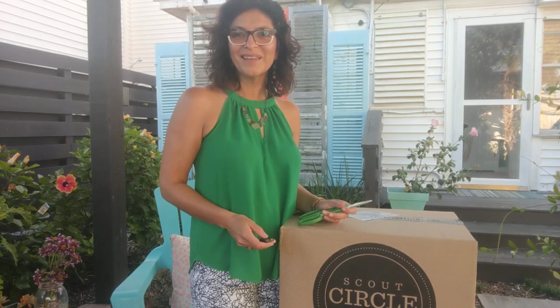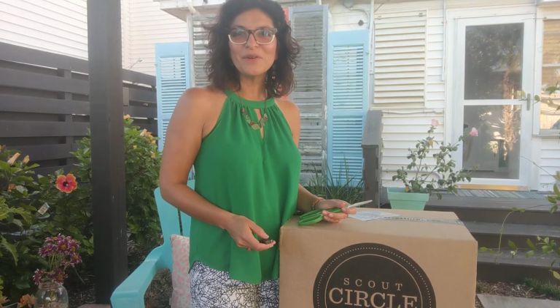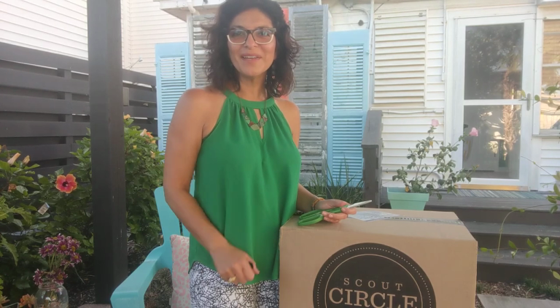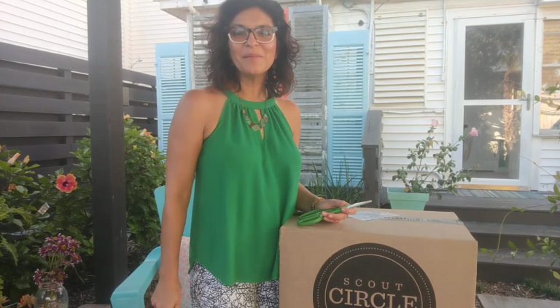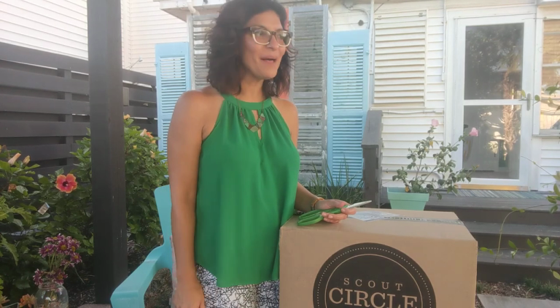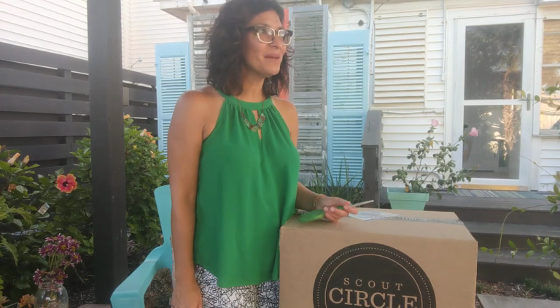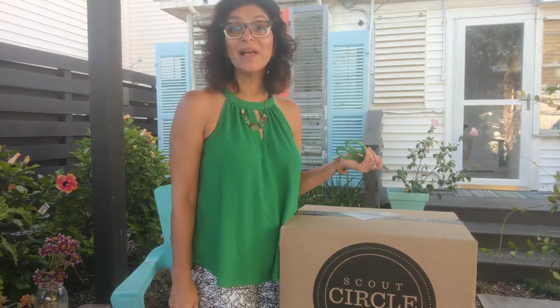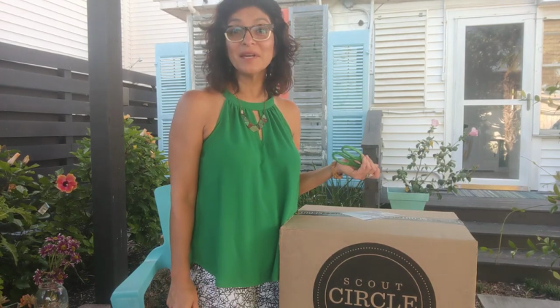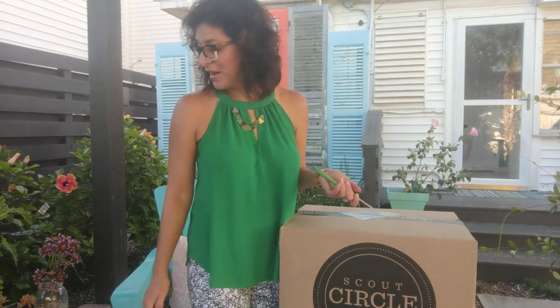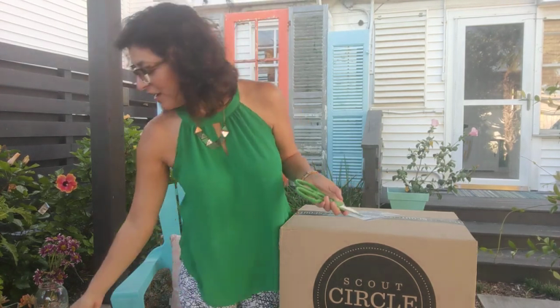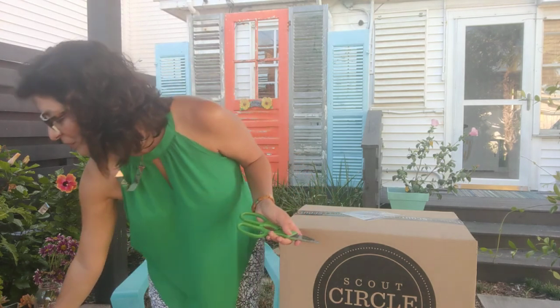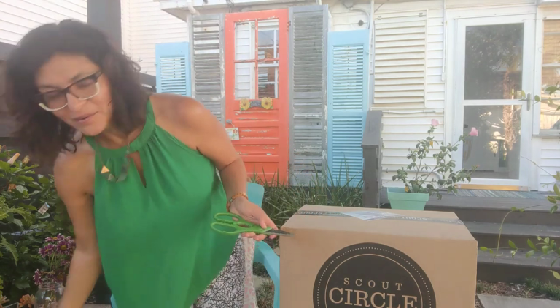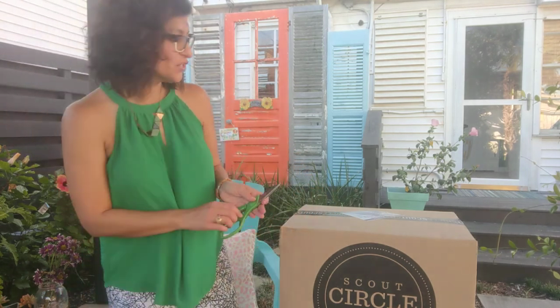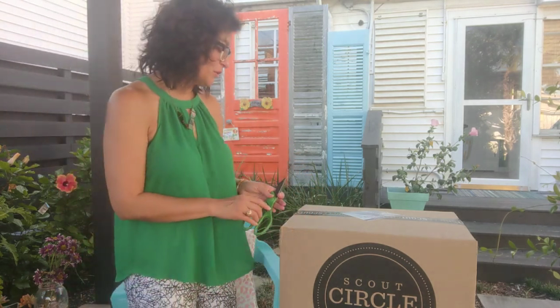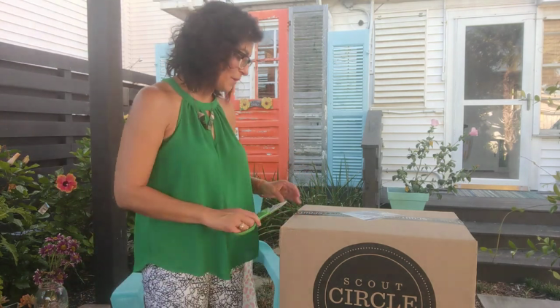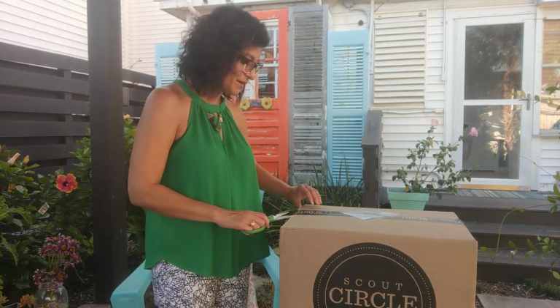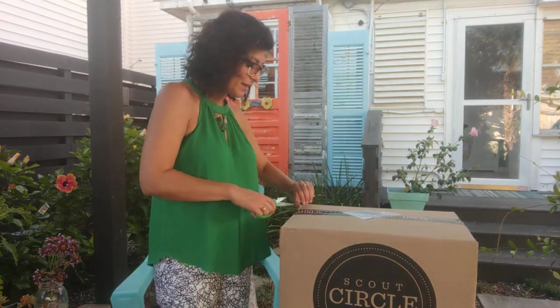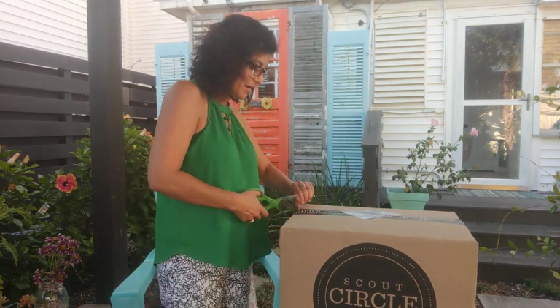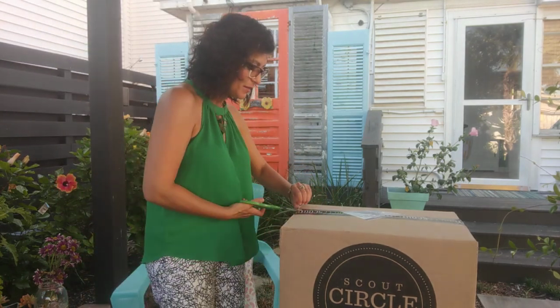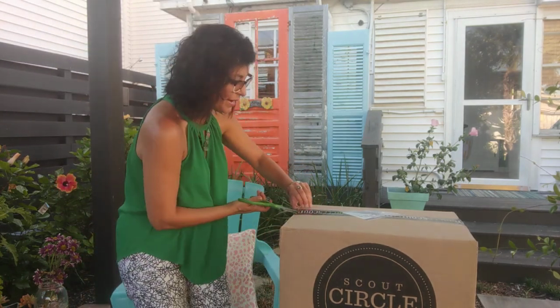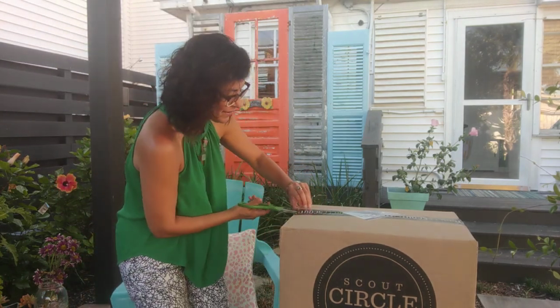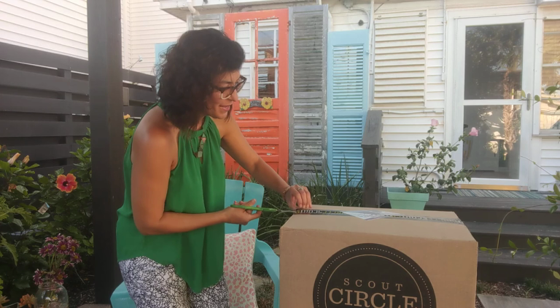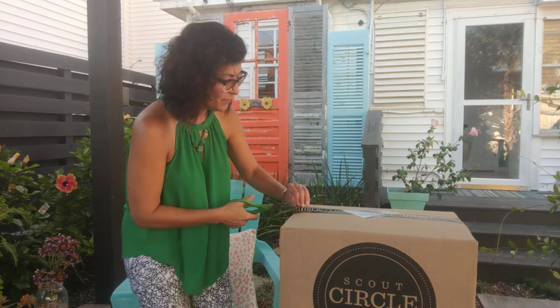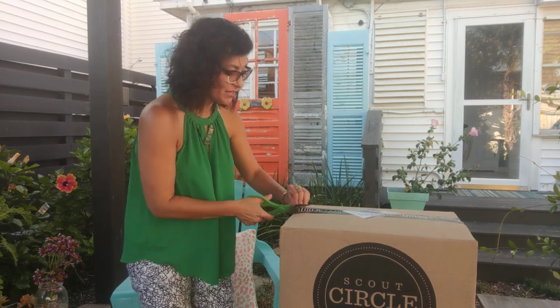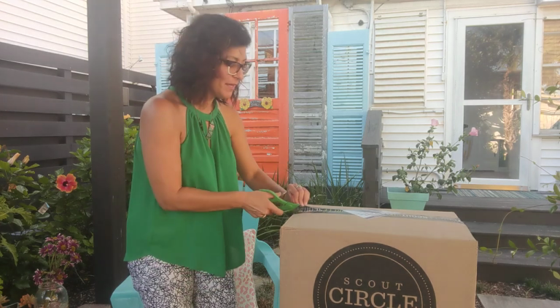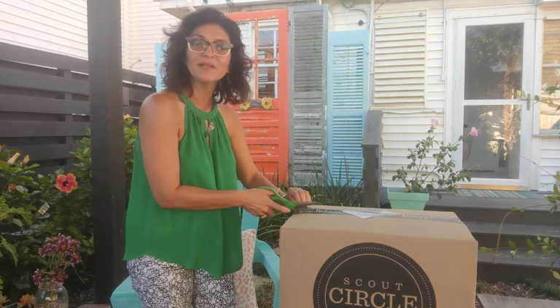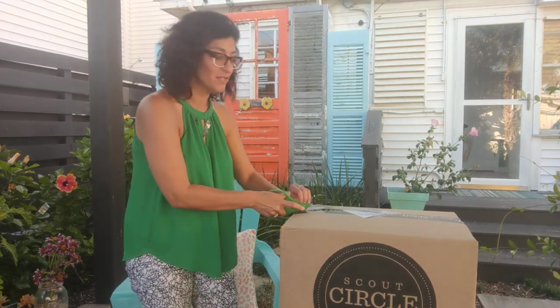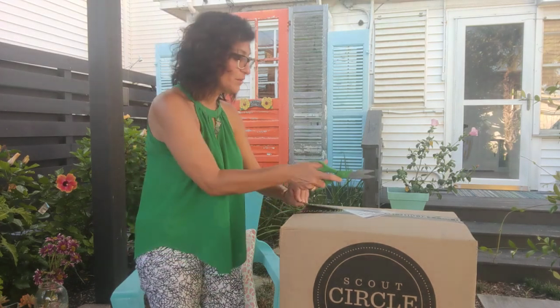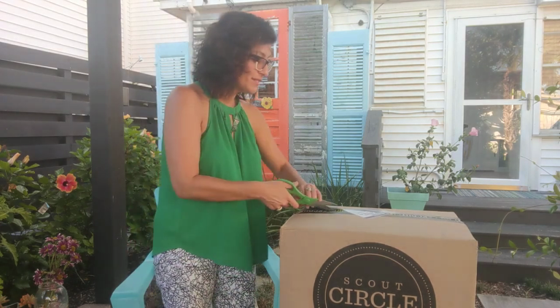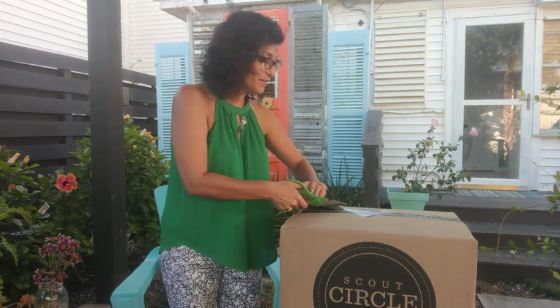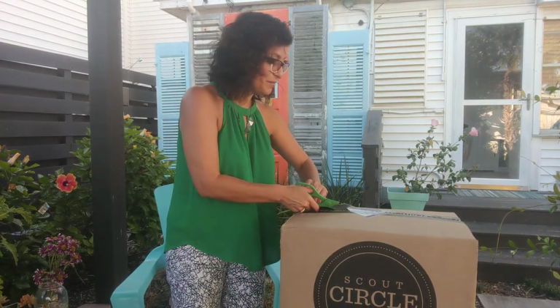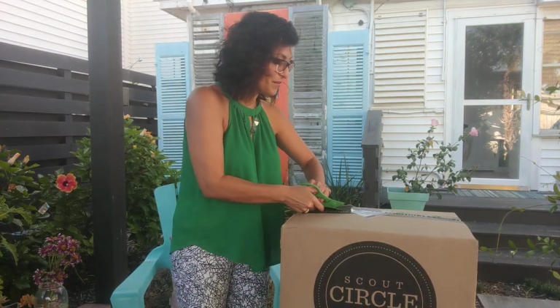Hey everyone, happy summer! I am here to show you — I'm unboxing my newest wine club delivery. Actually, I have company coming, so I'm going to have to chill some of this wine pretty quick.